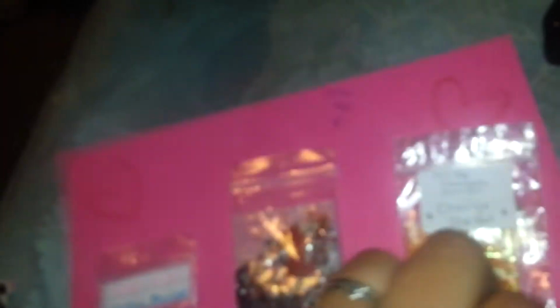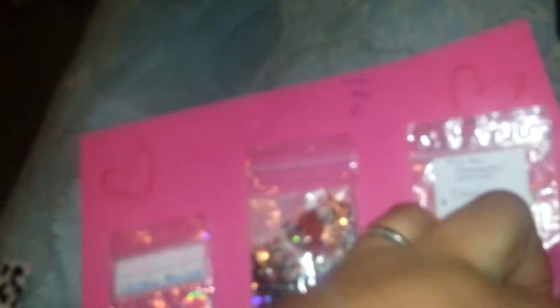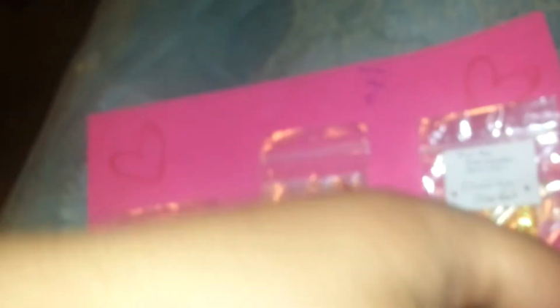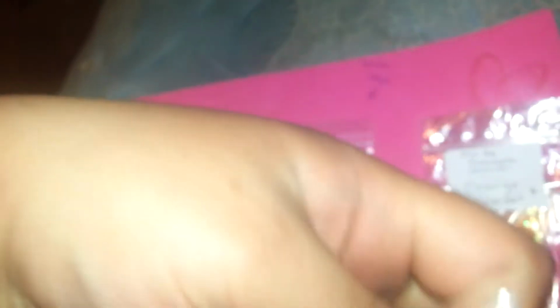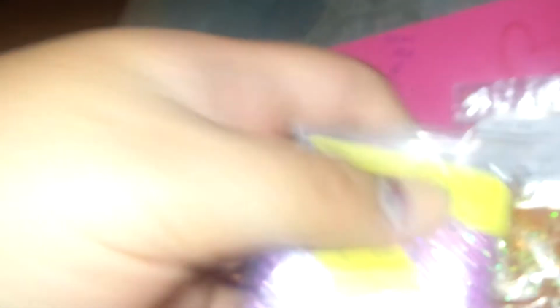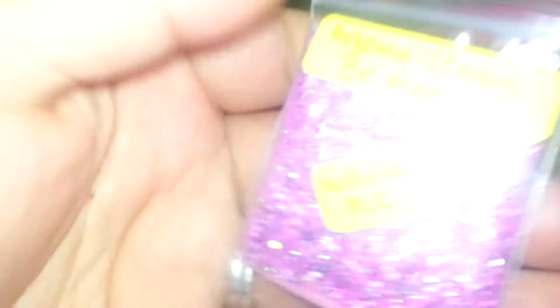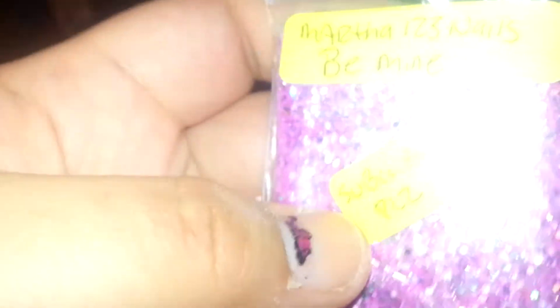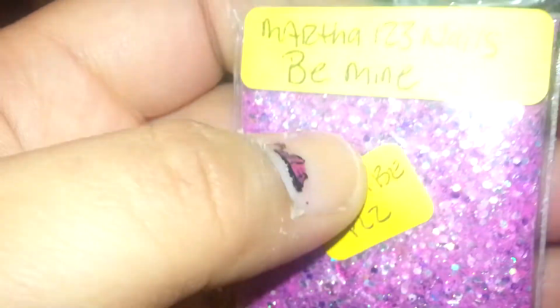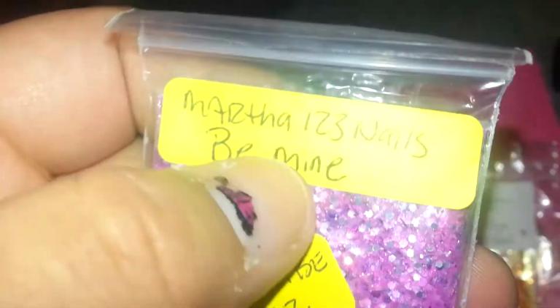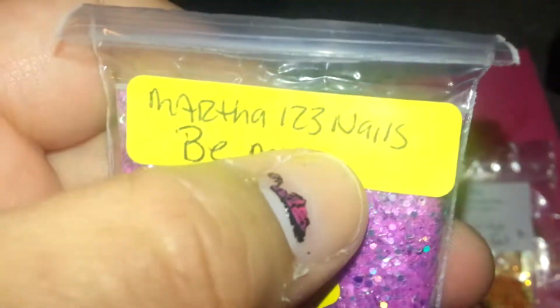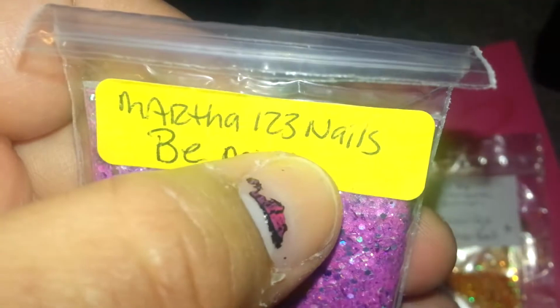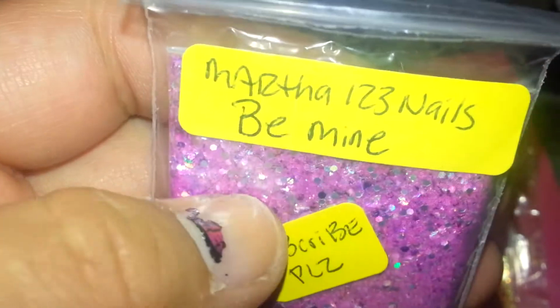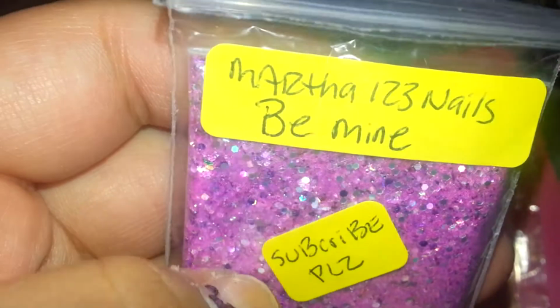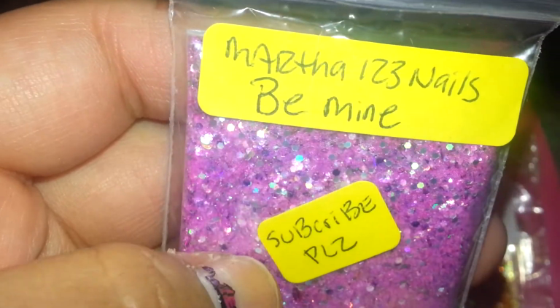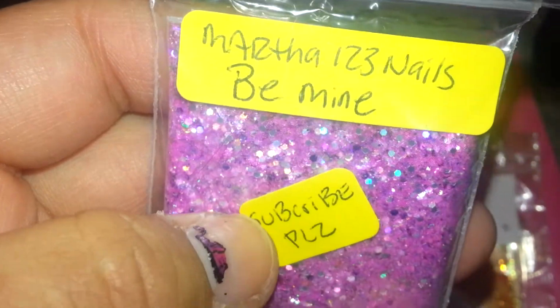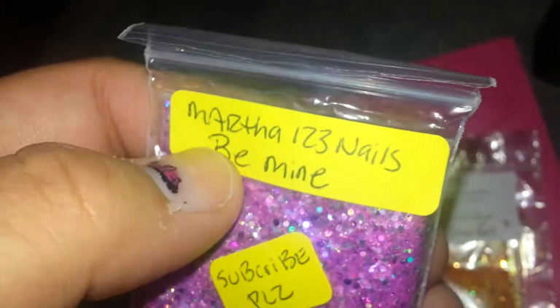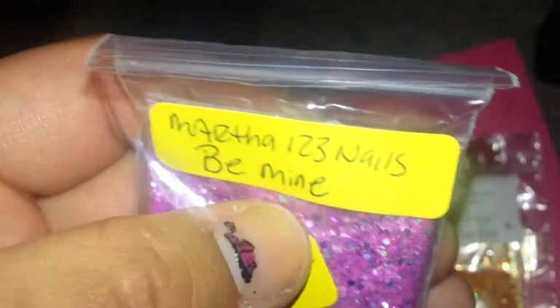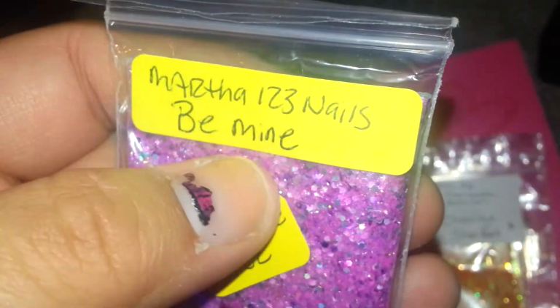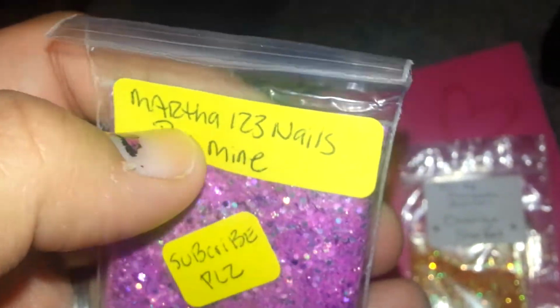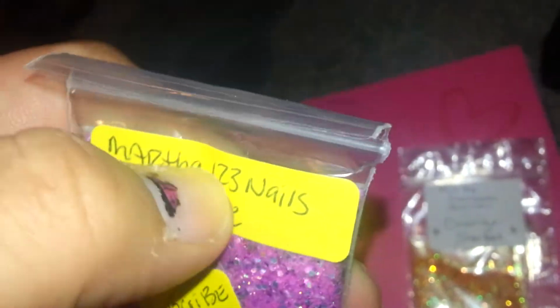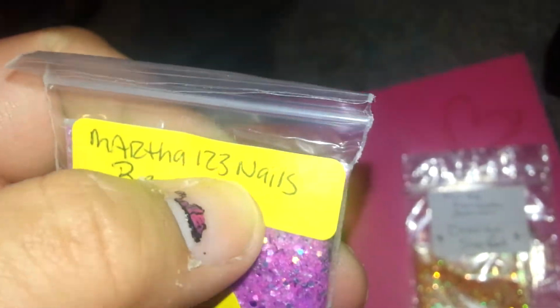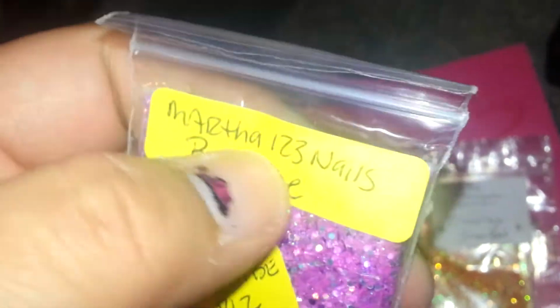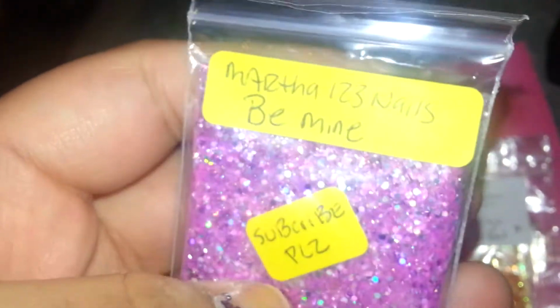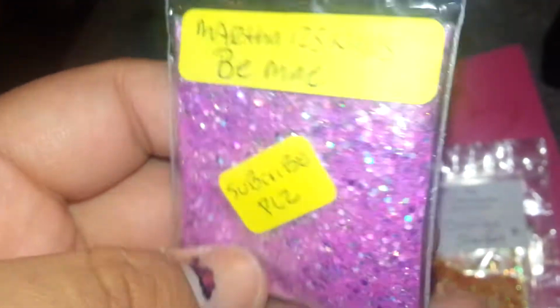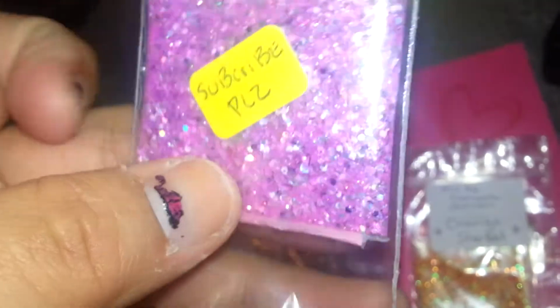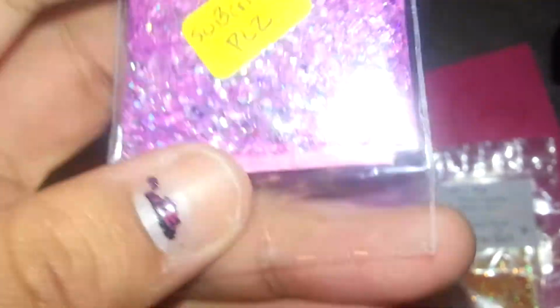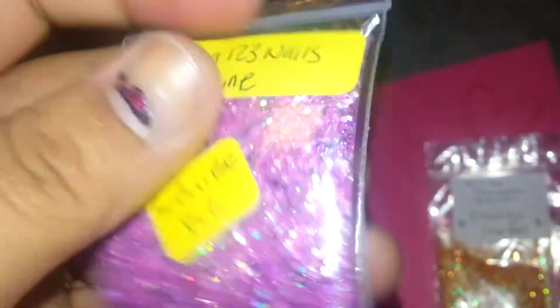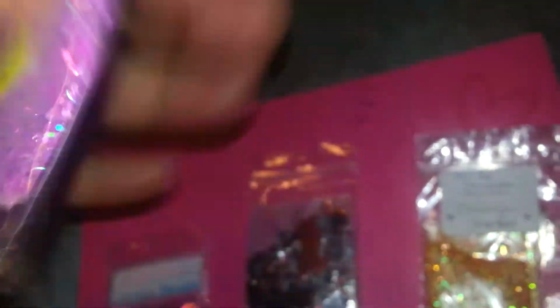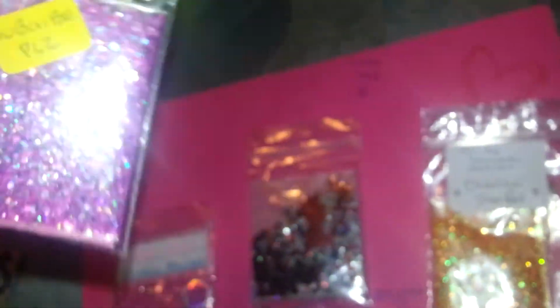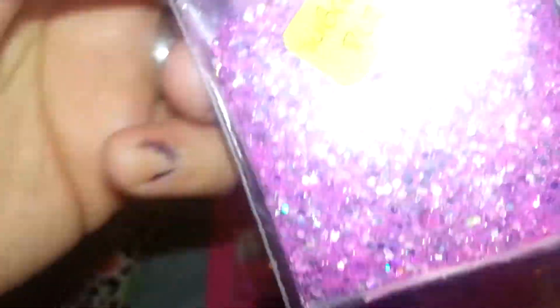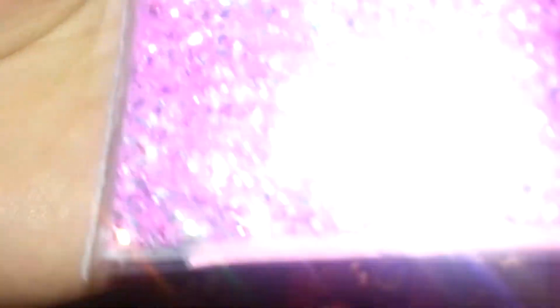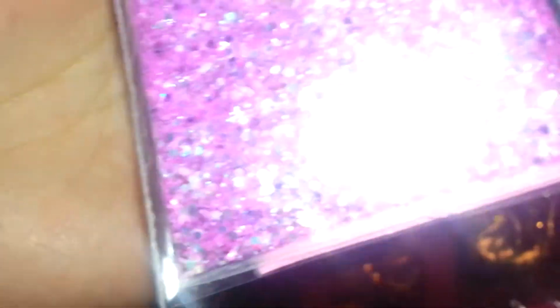And last but not least, this is from Martha123nails. Her mix is called Be Mine — this is her YouTube name. If you're not subscribed, go check her out. She's awesome. And her mix is gorgeous.